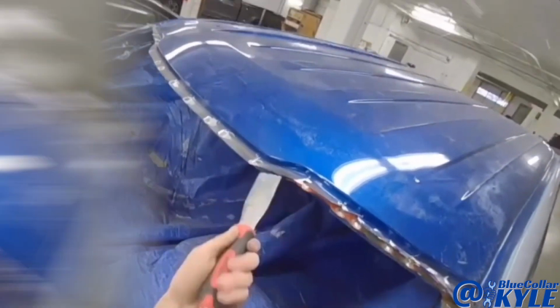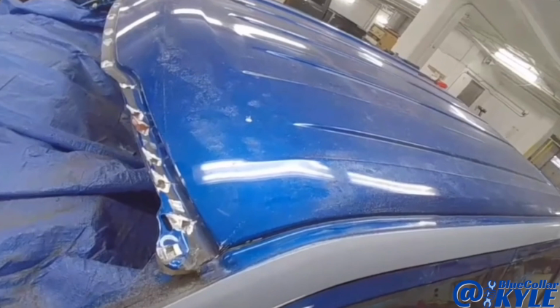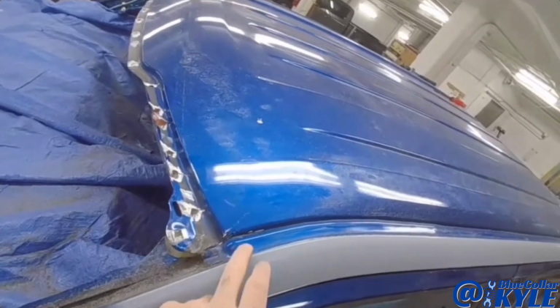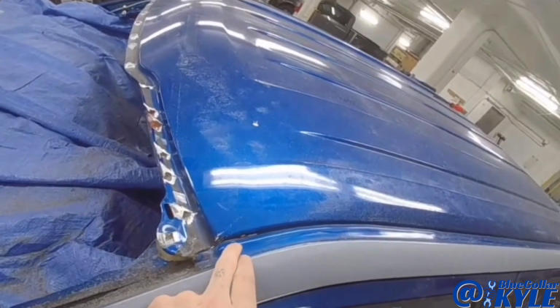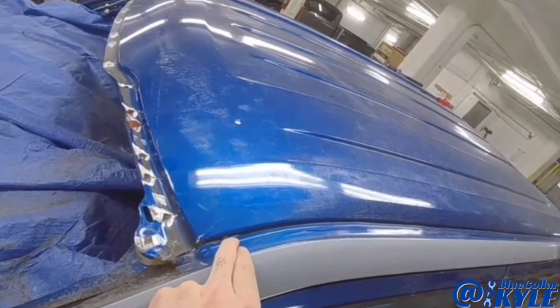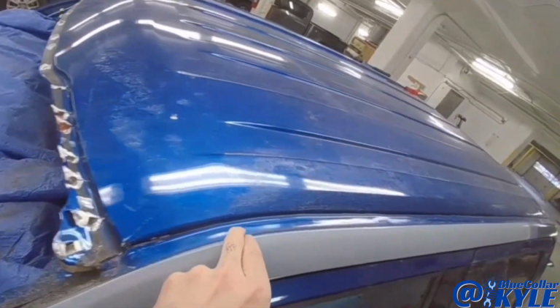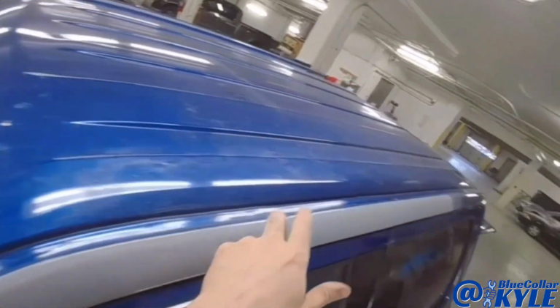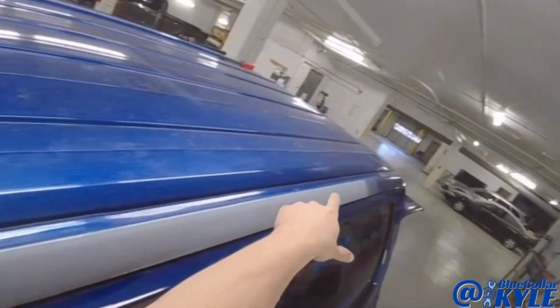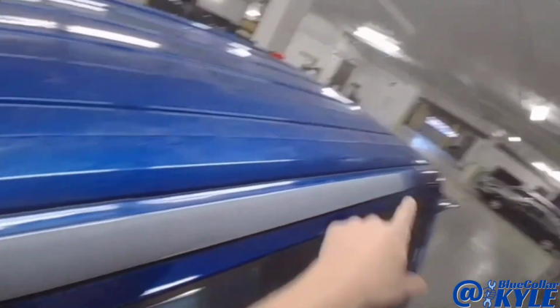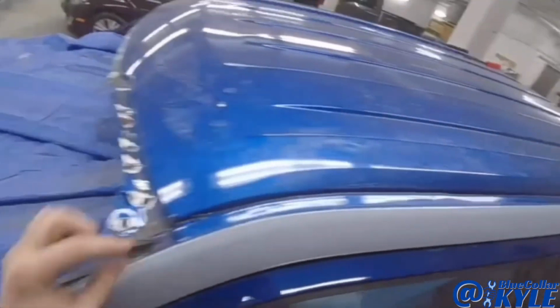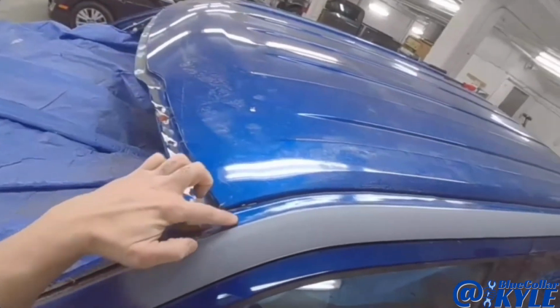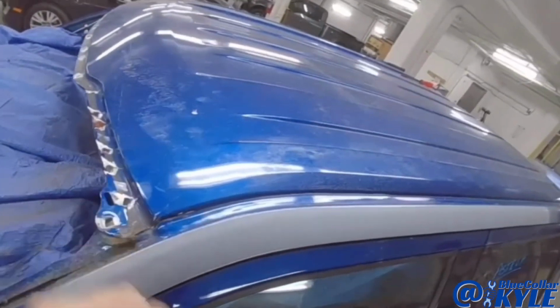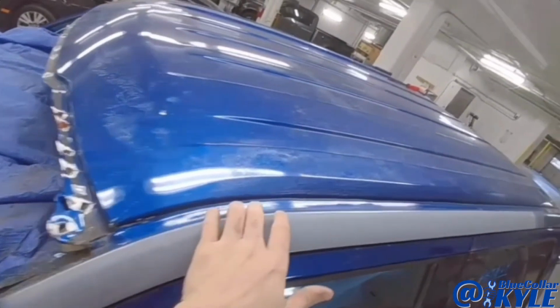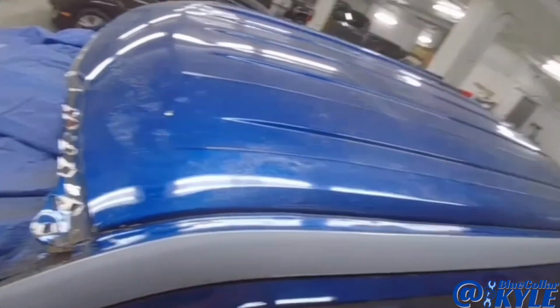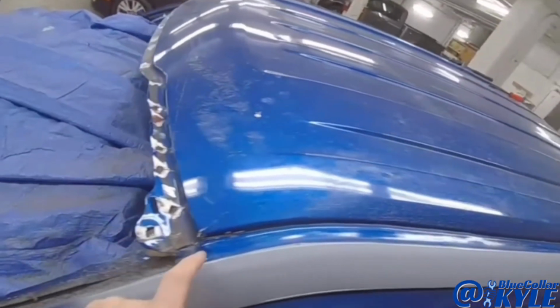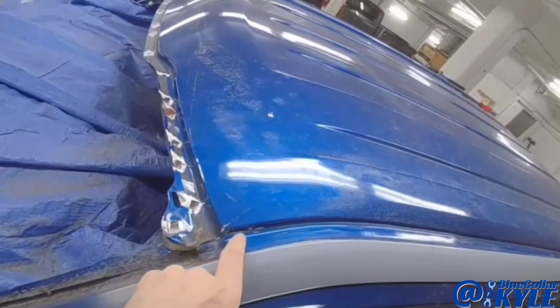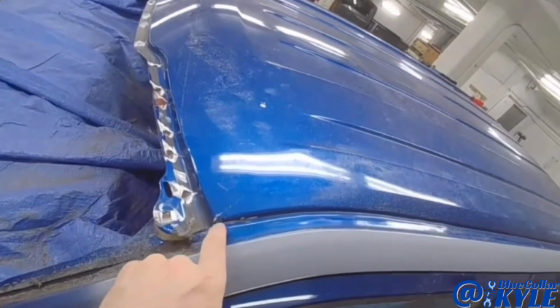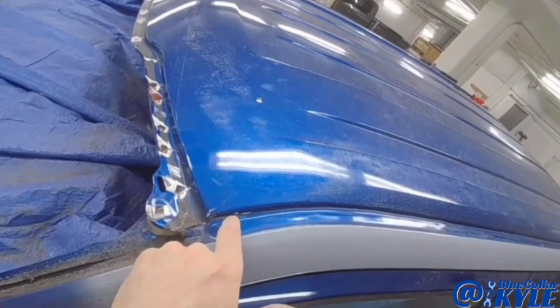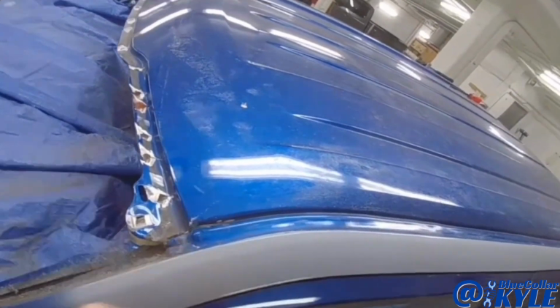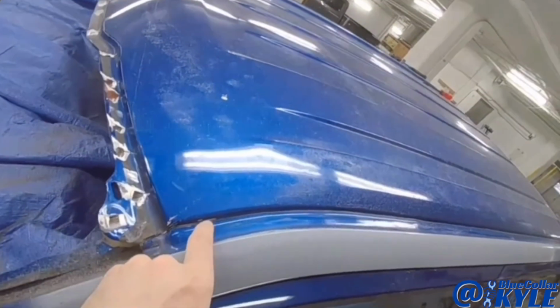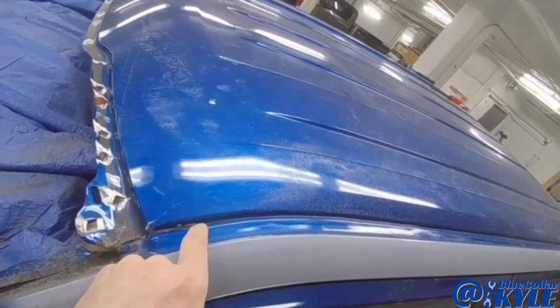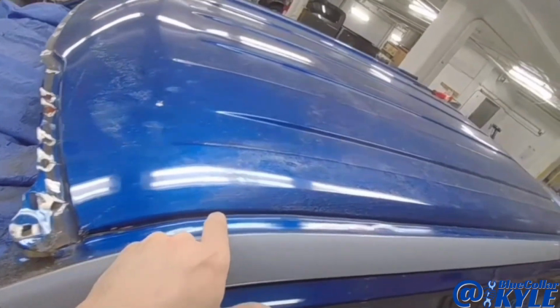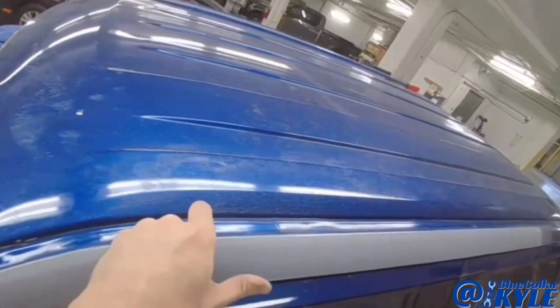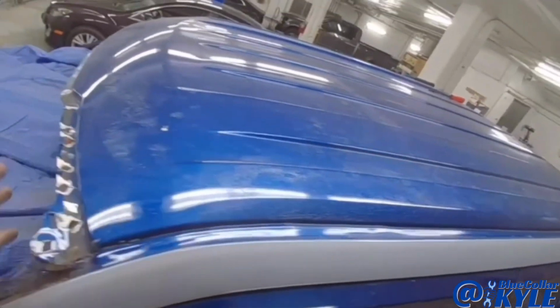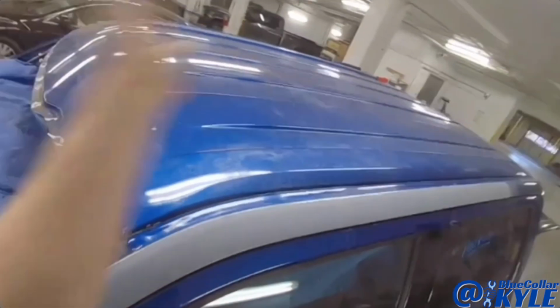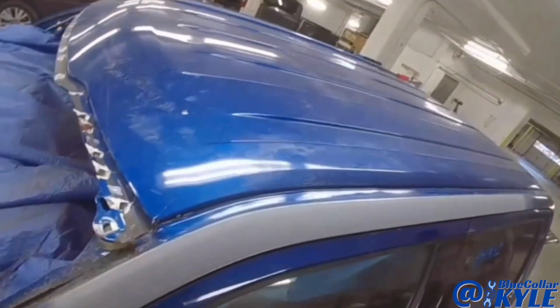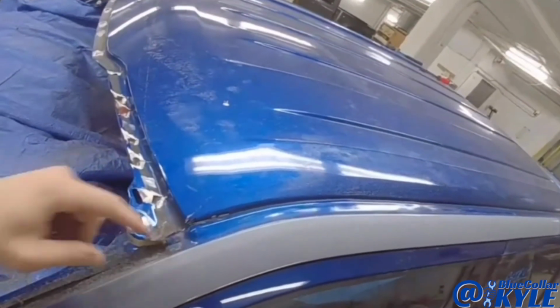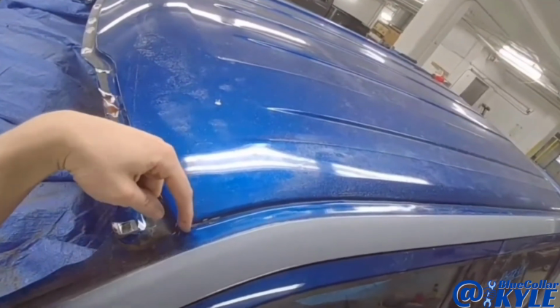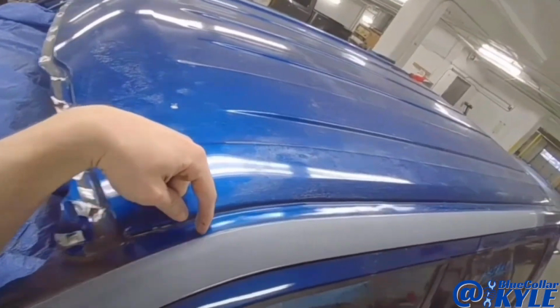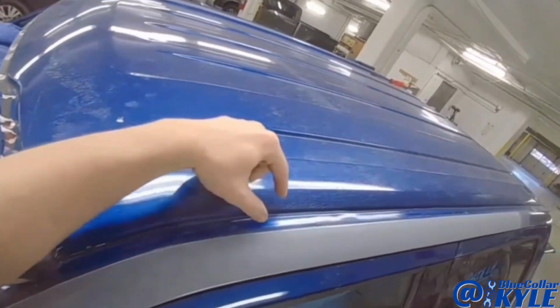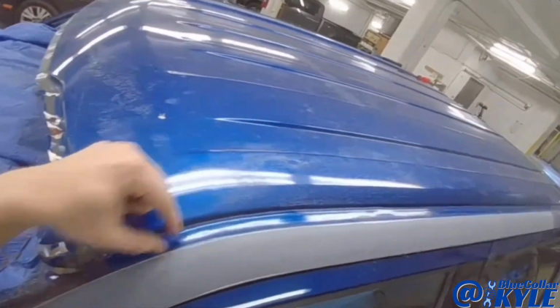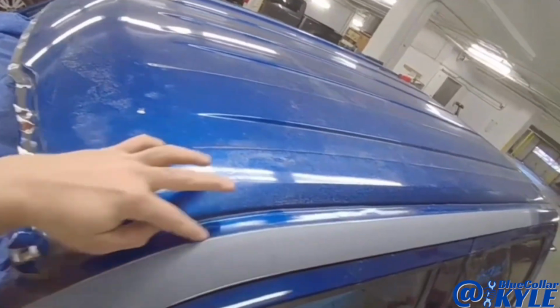This roof is laser welded all the way across underneath this seam sealer right here. I'm going to trim this roof off first — I'll cut right along the edge there to get the roof off, then come back and trim this last little bit out.